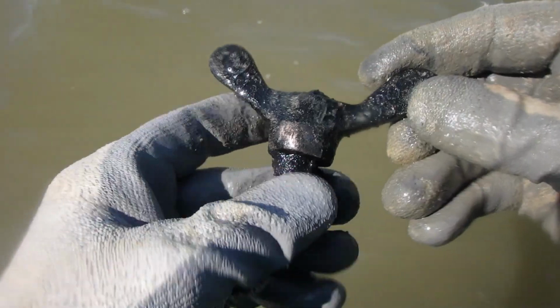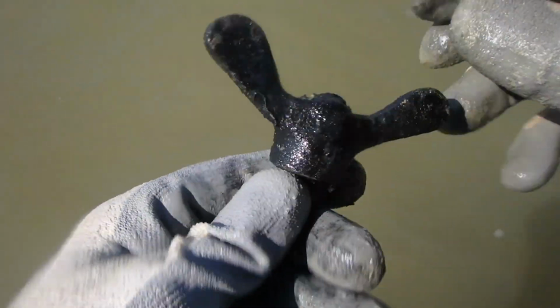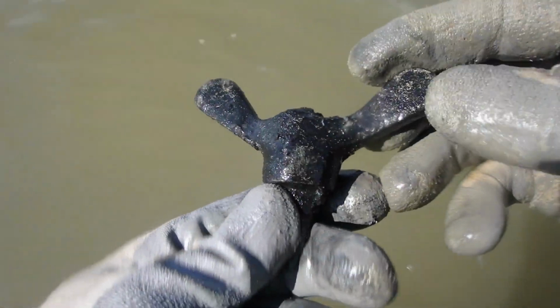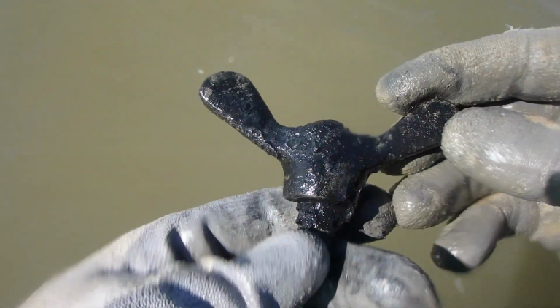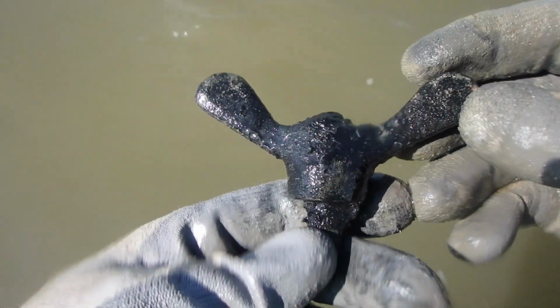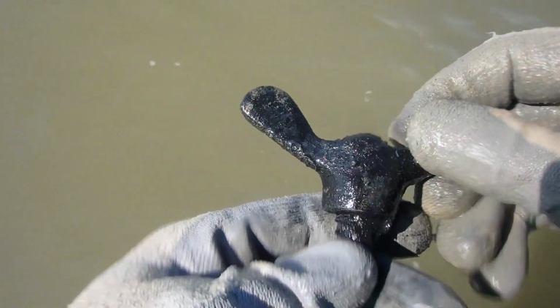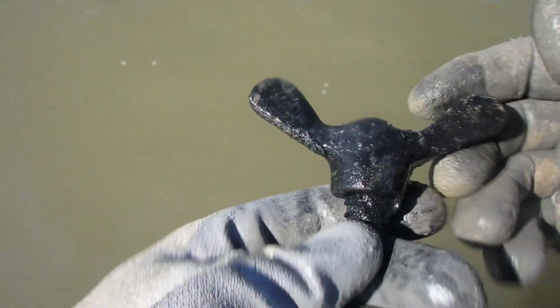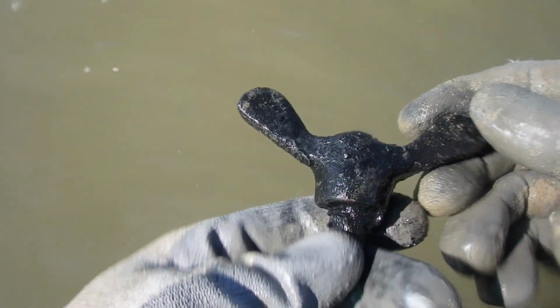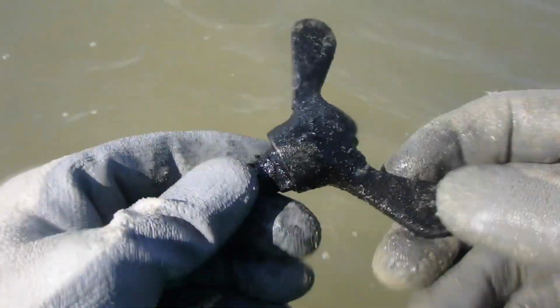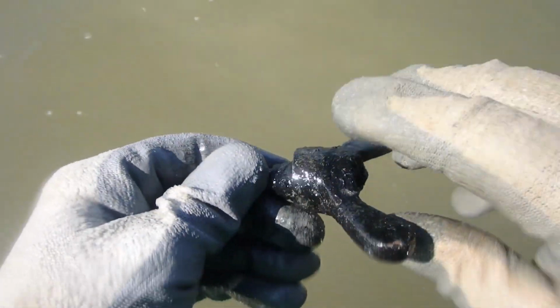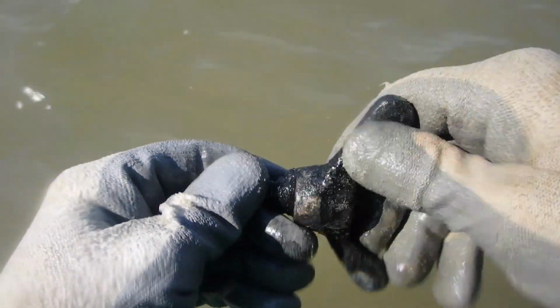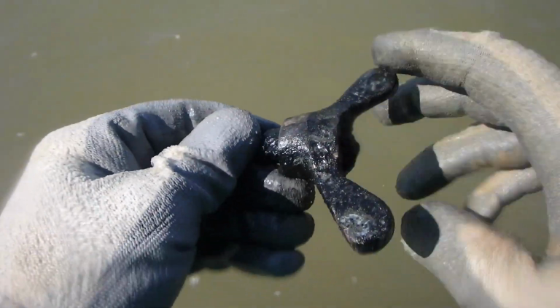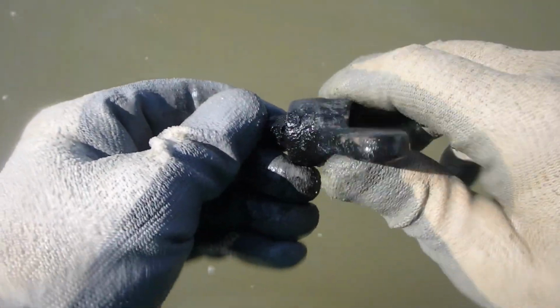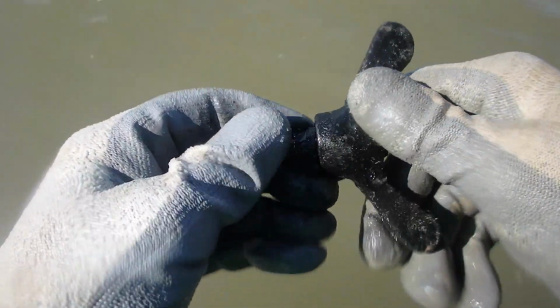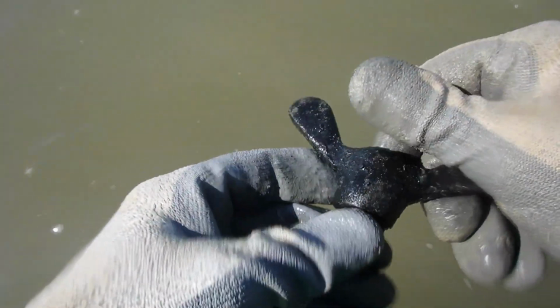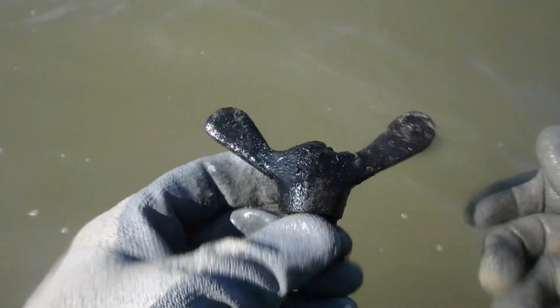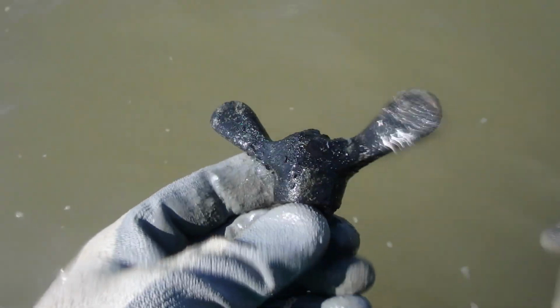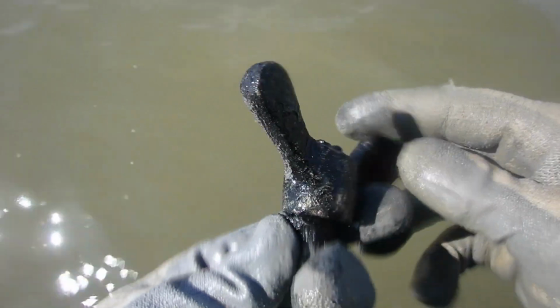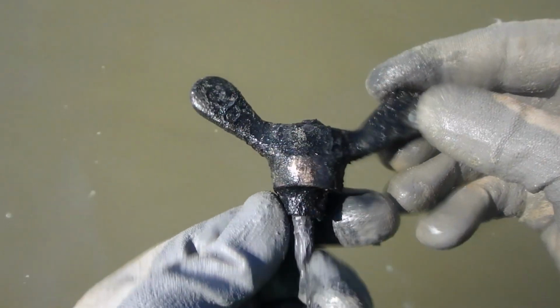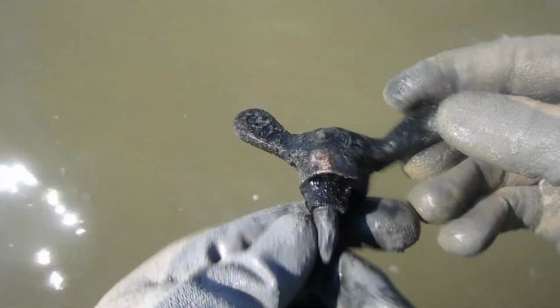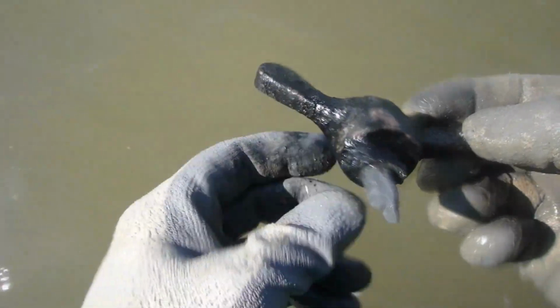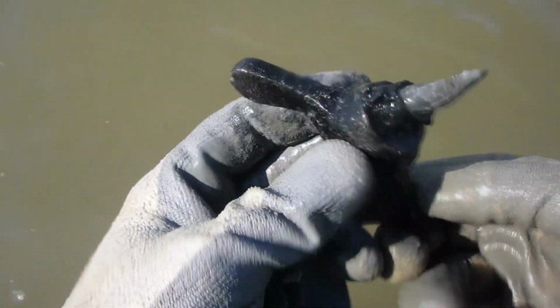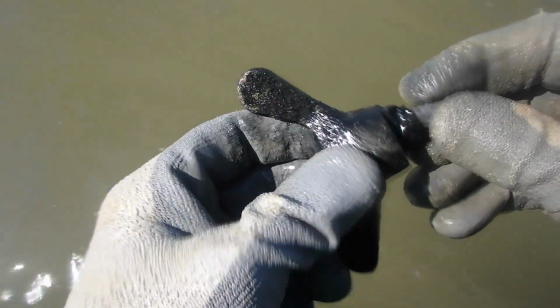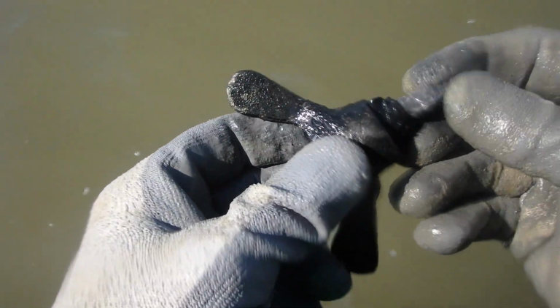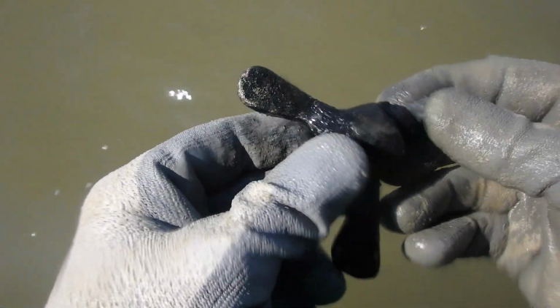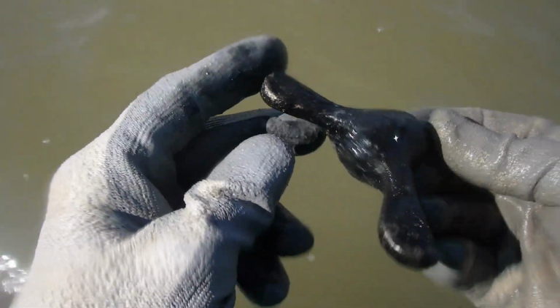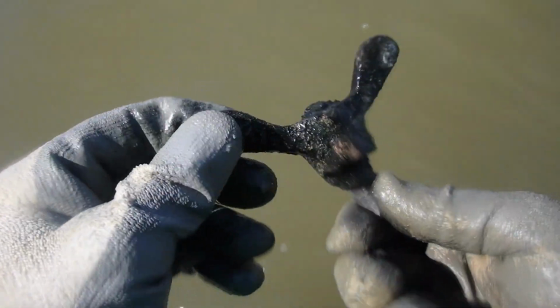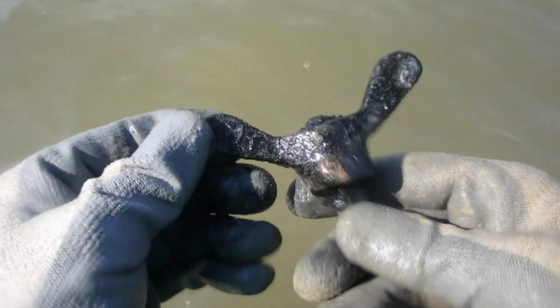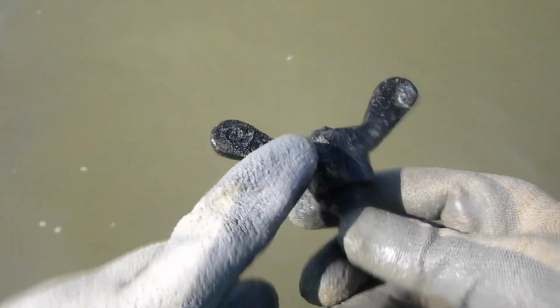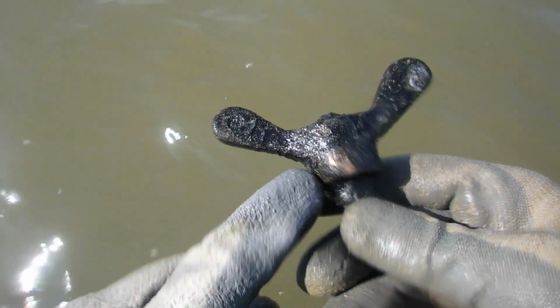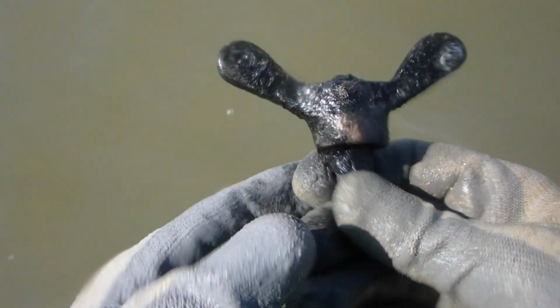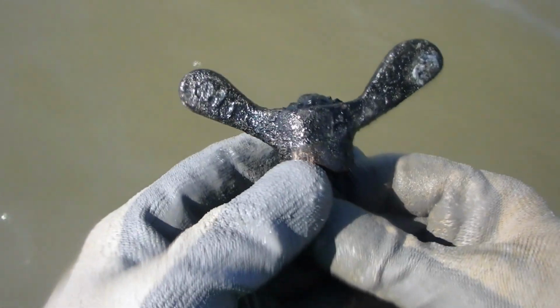Found another little interesting object here. I think this is something that you screw into a porthole, maybe — from an old ship. You can see it's completely corroded right there. That'll clean up pretty nice. That's brass — that'll clean up nice.